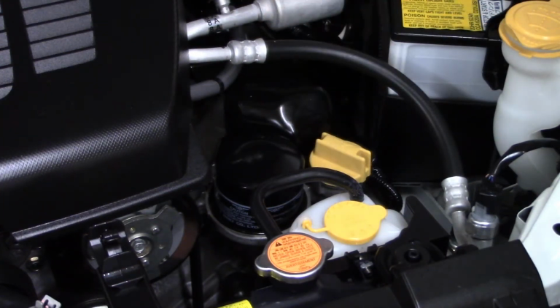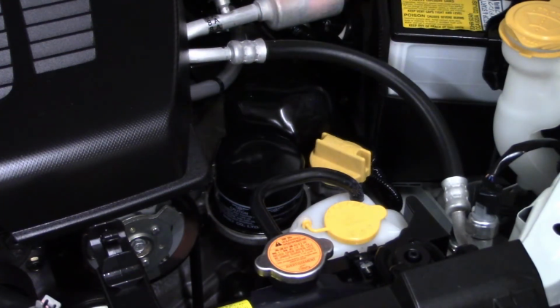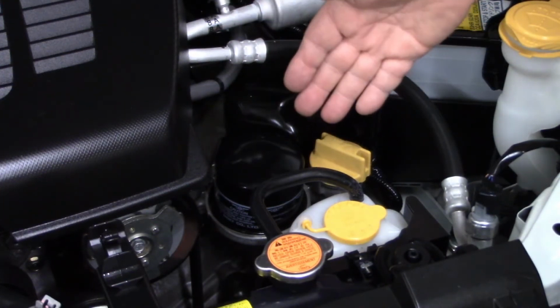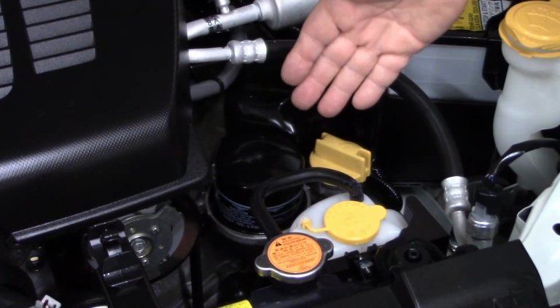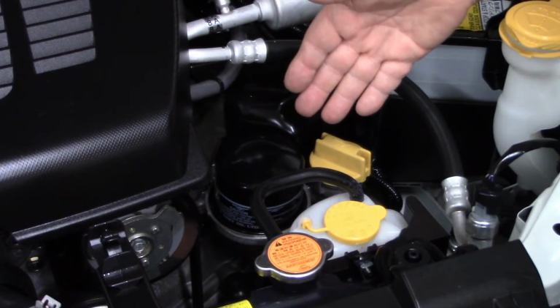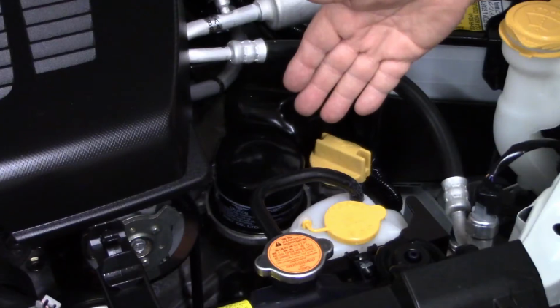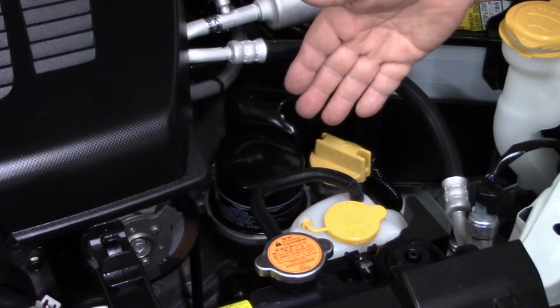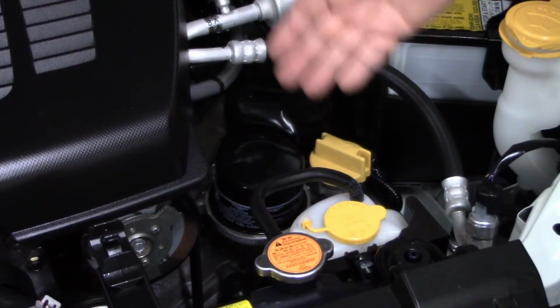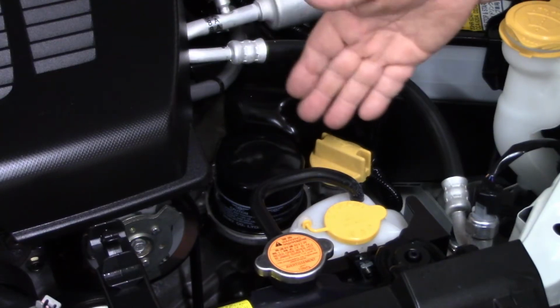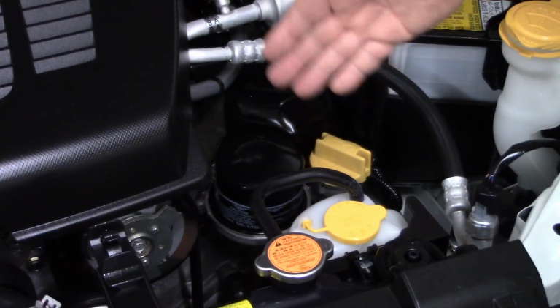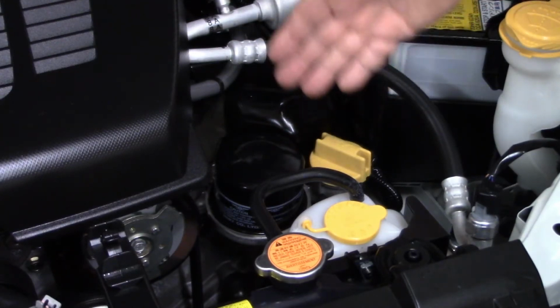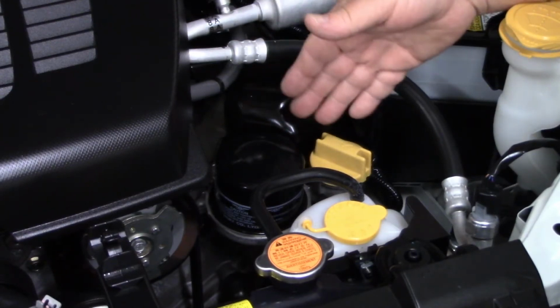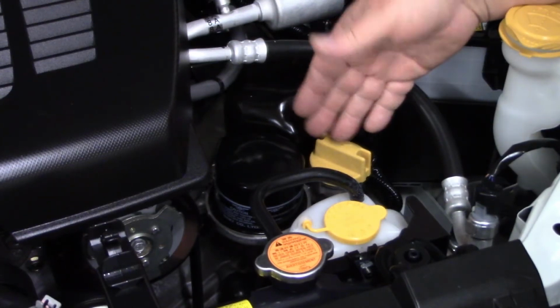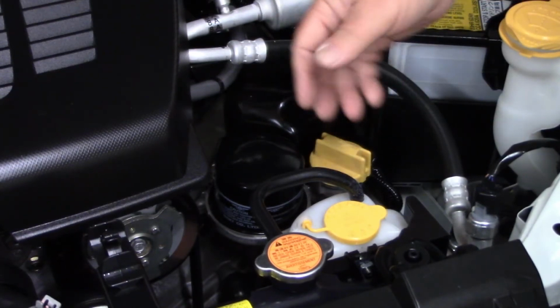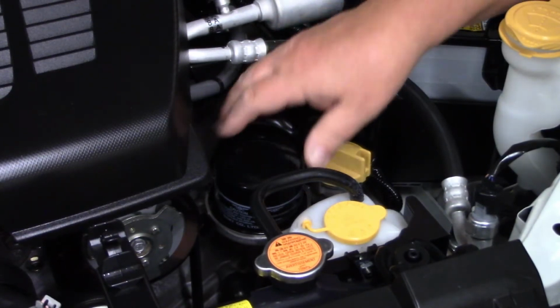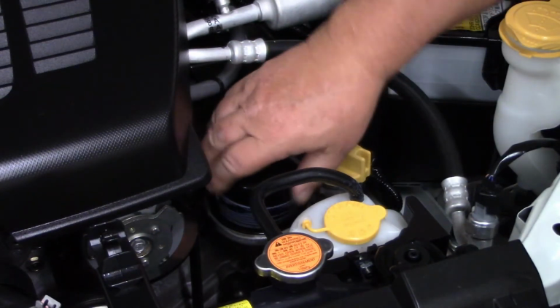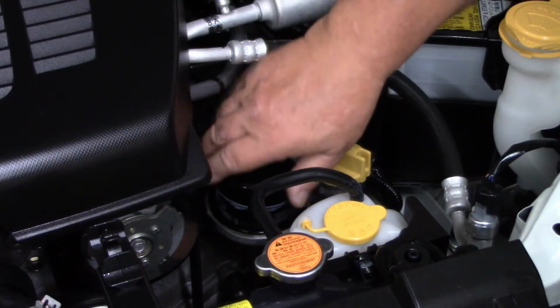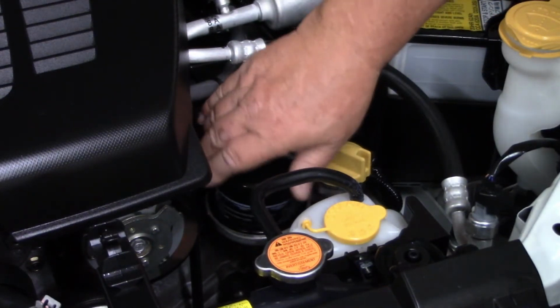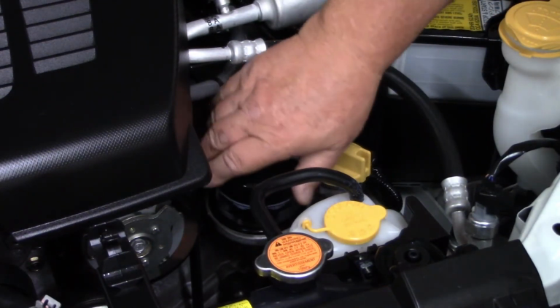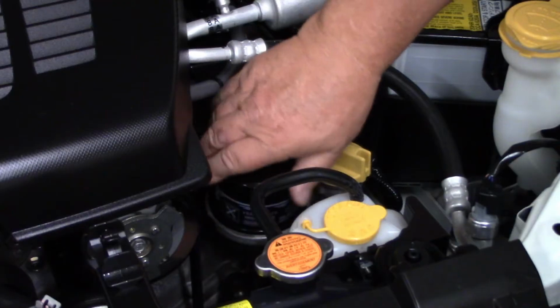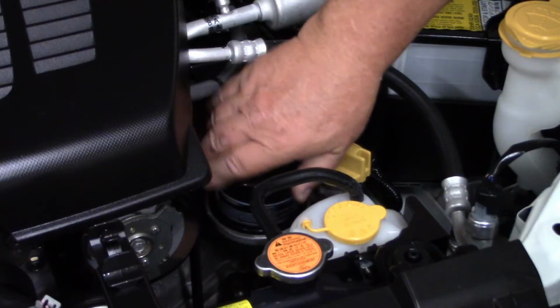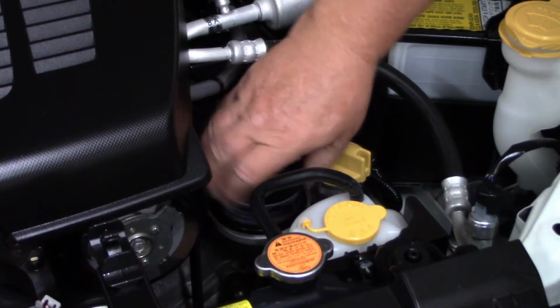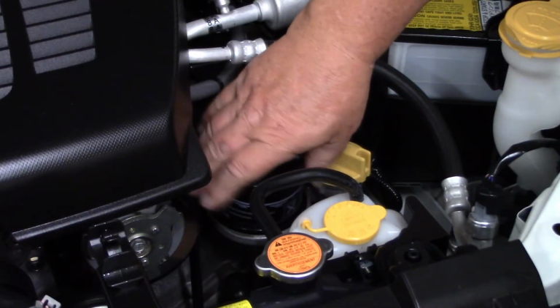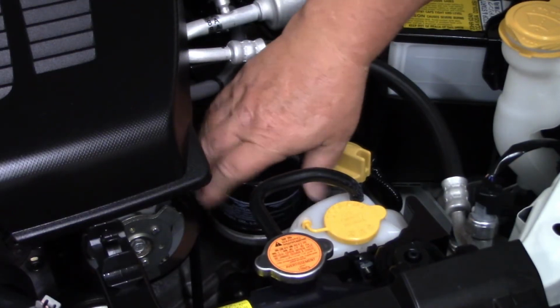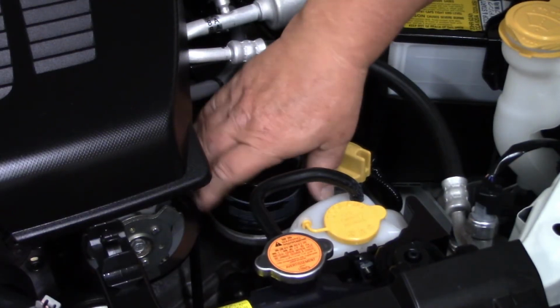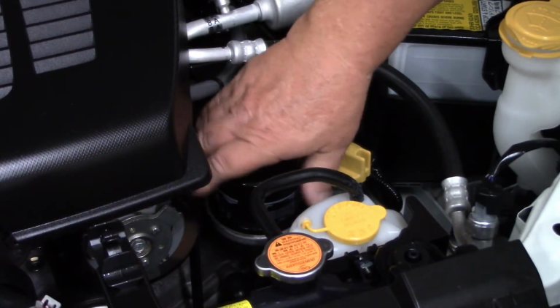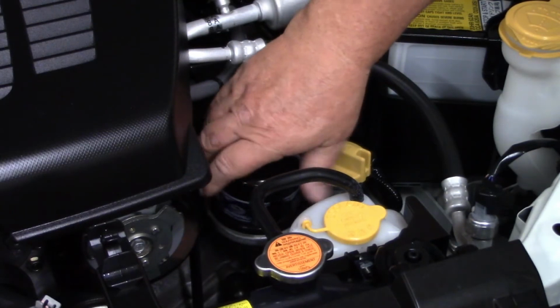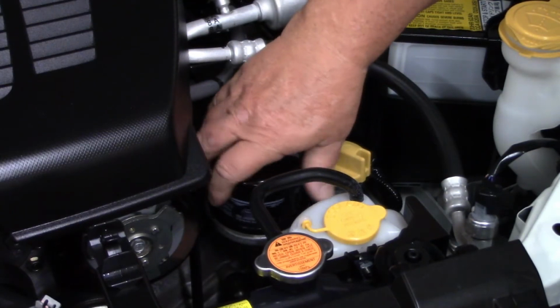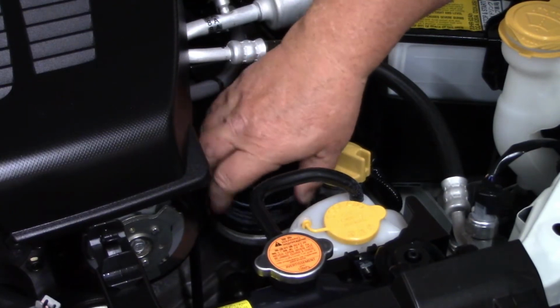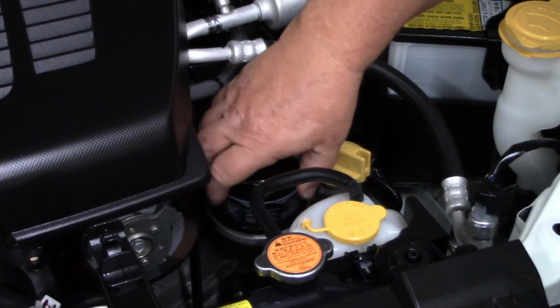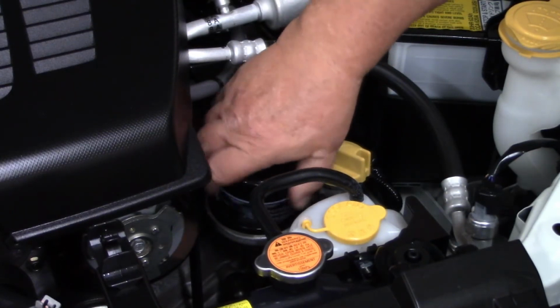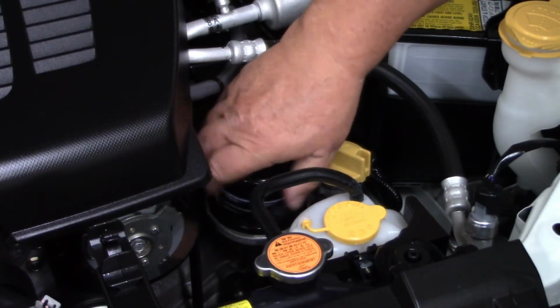even though it has an anti-drain back valve, this thing totally empties and so there's a prolonged dry start that occurs with every startup because this thing drains in about 30 seconds.